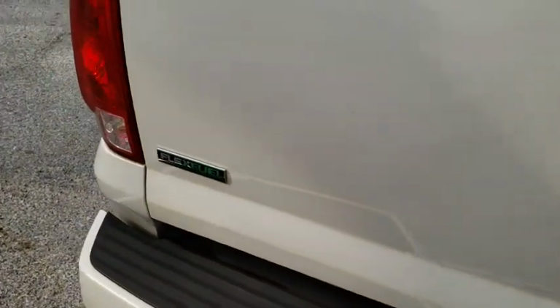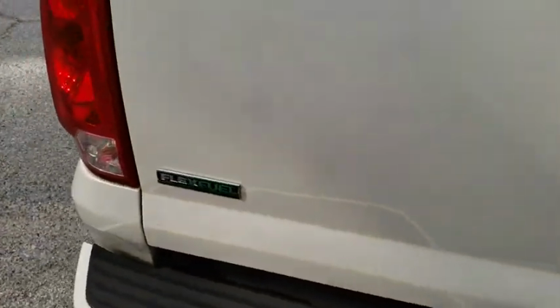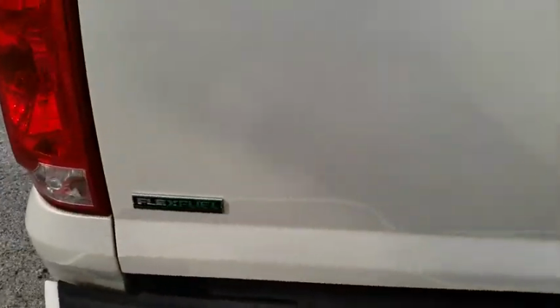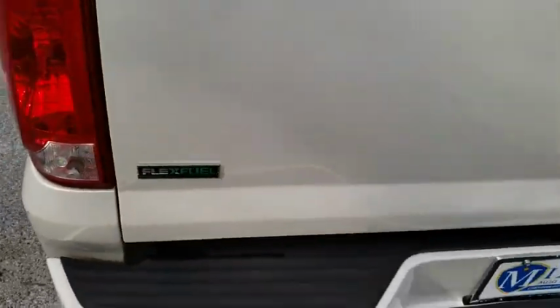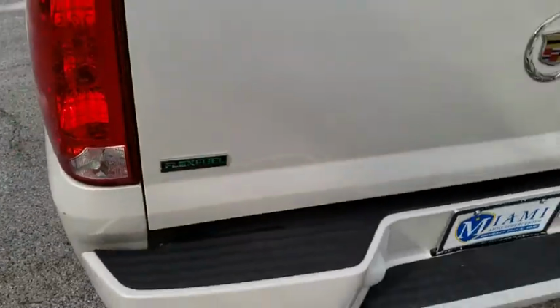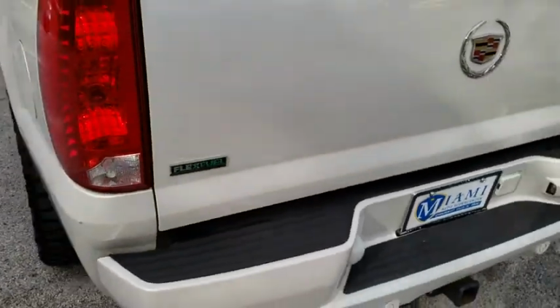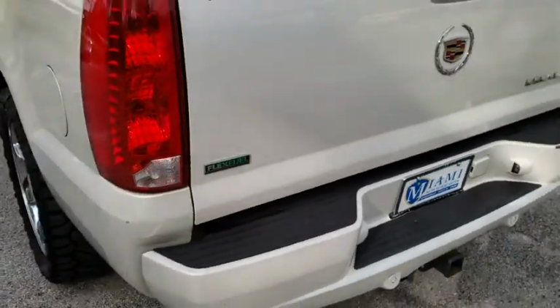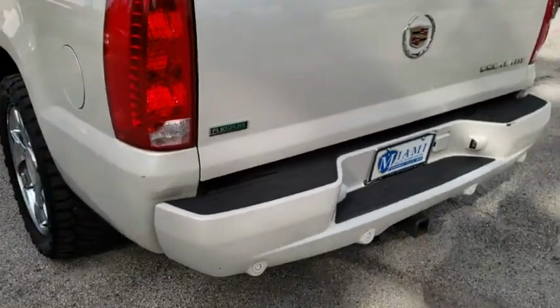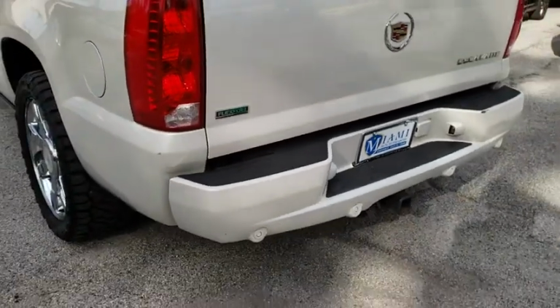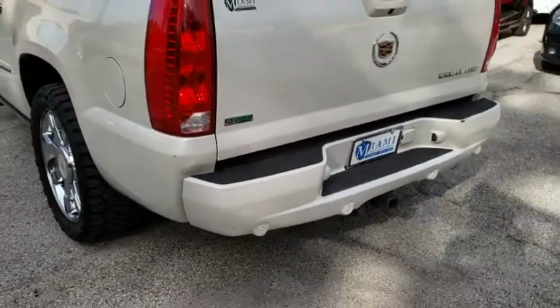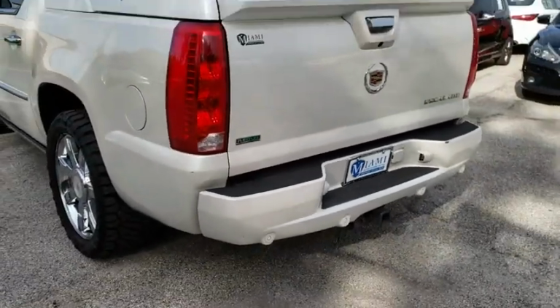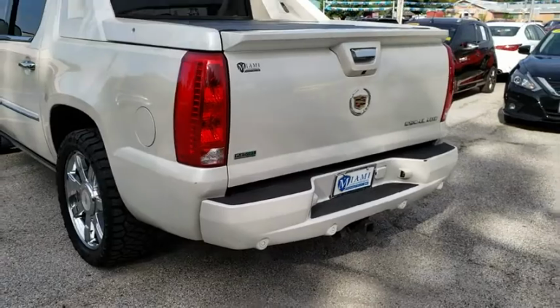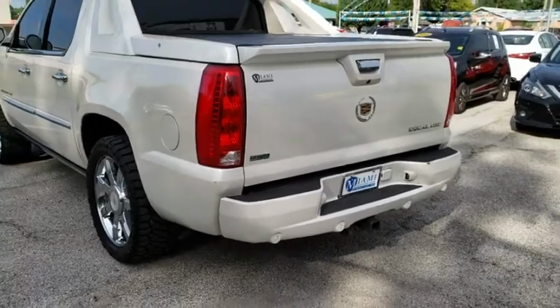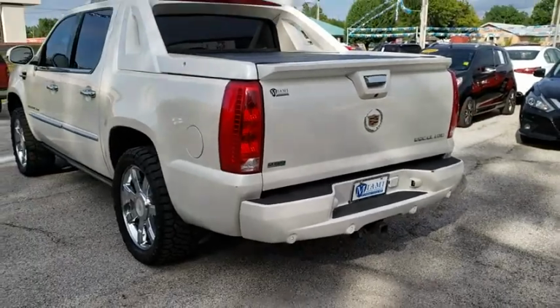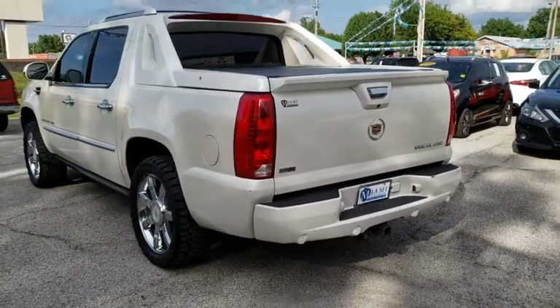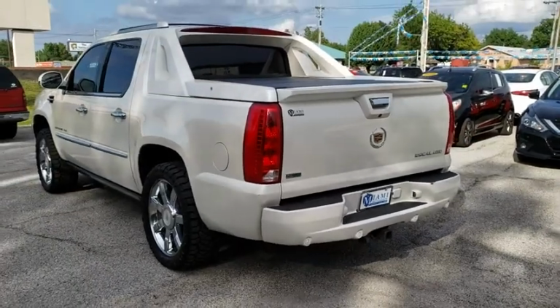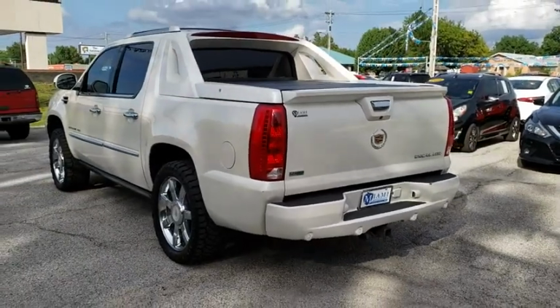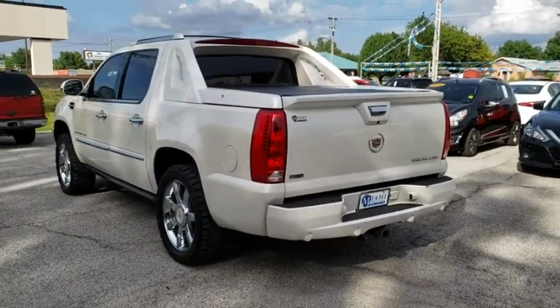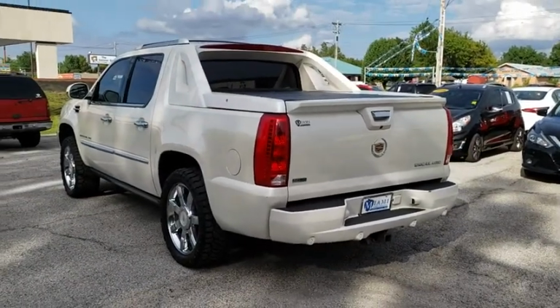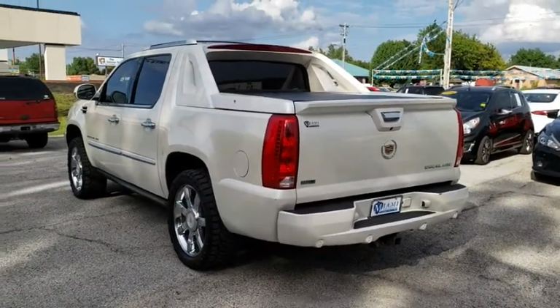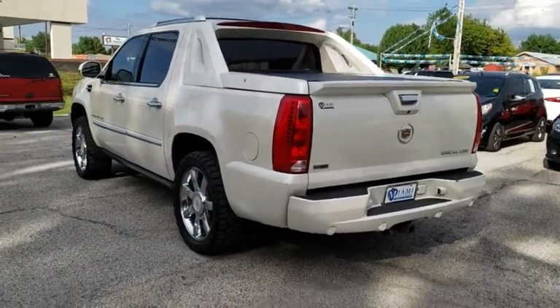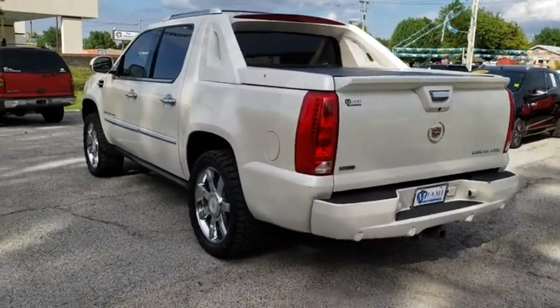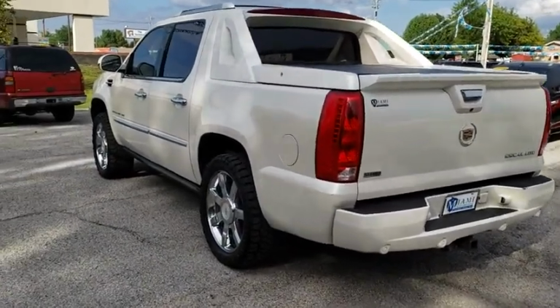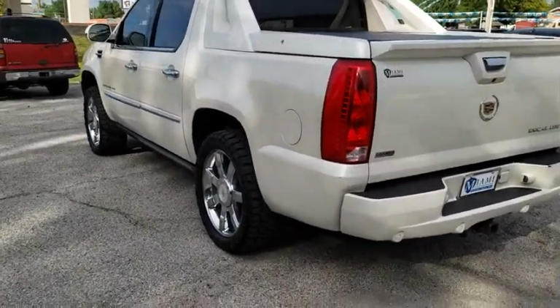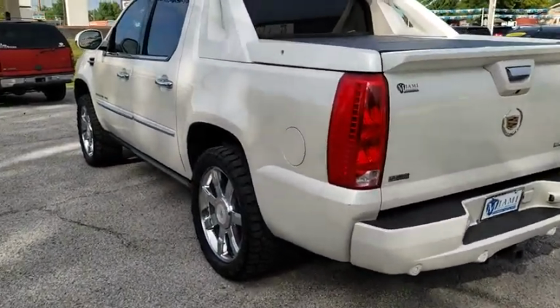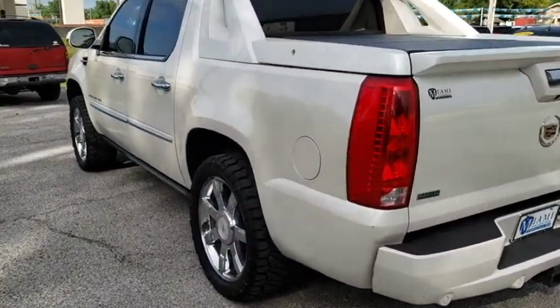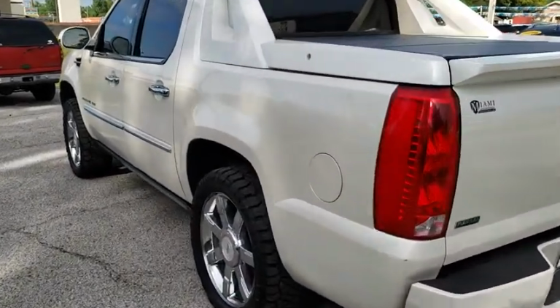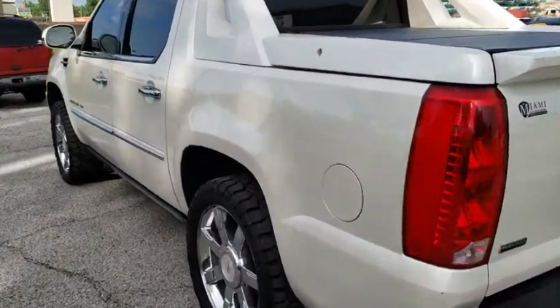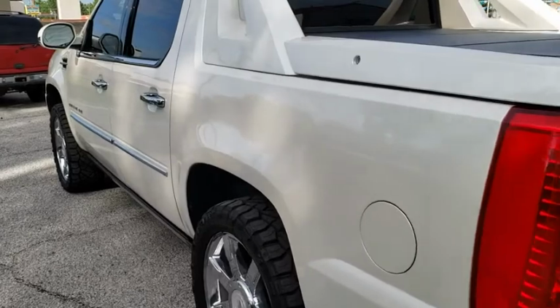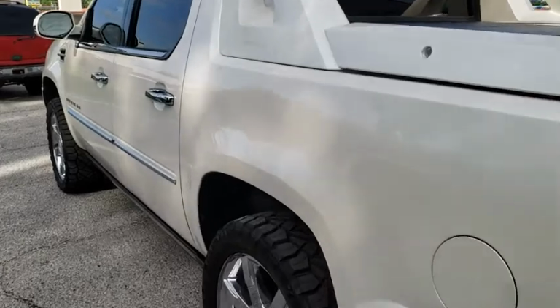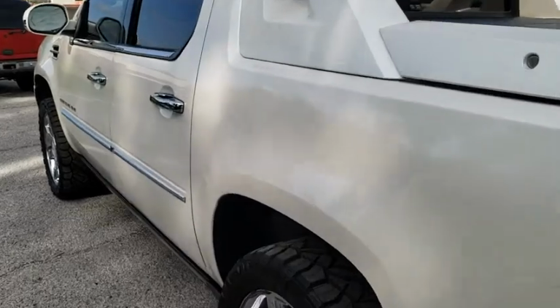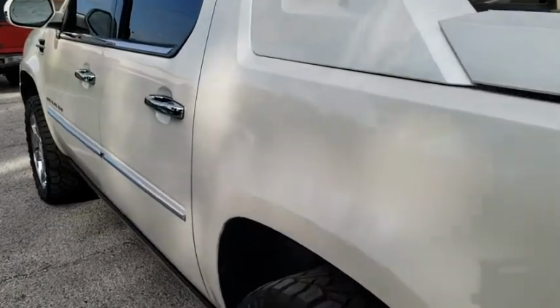Eight speakers, fog lights, heated front seats, CD player, electronic stability control, heated steering wheel, power windows, rear window defroster.